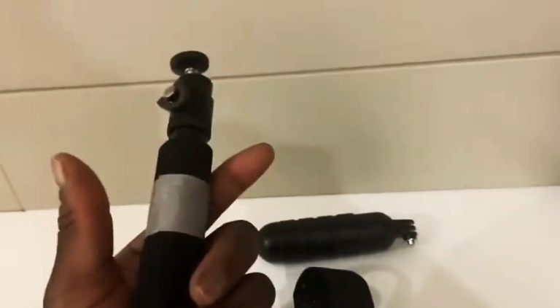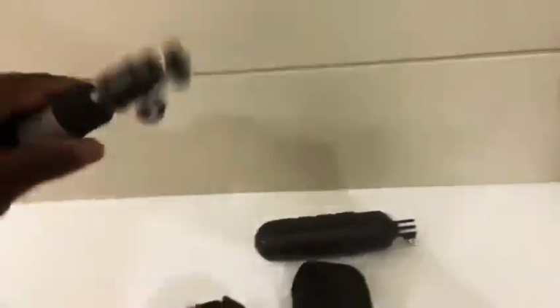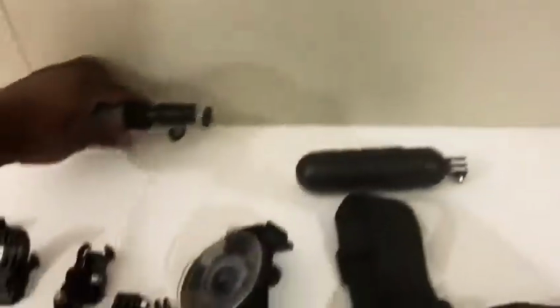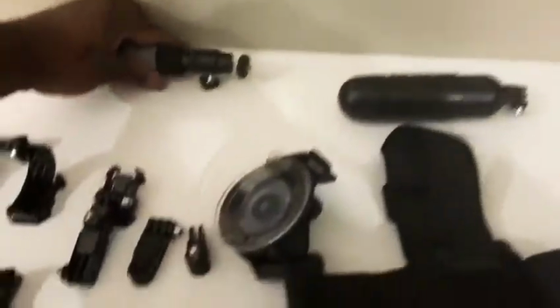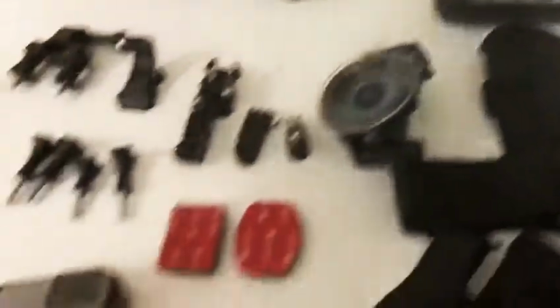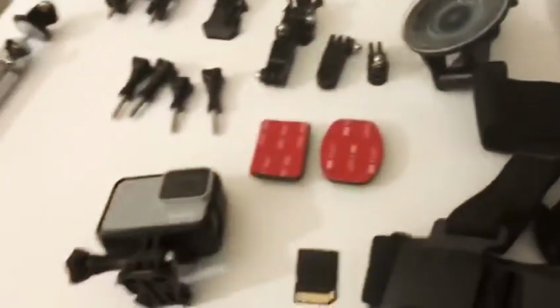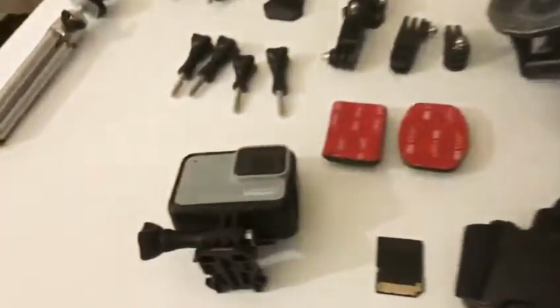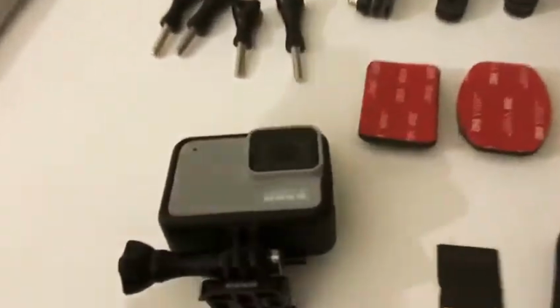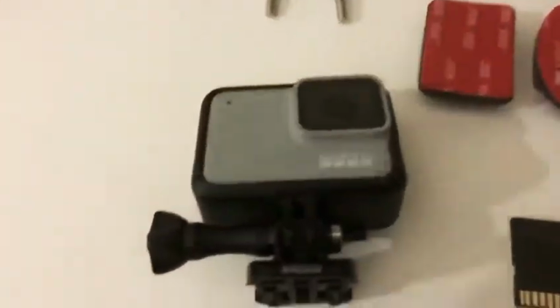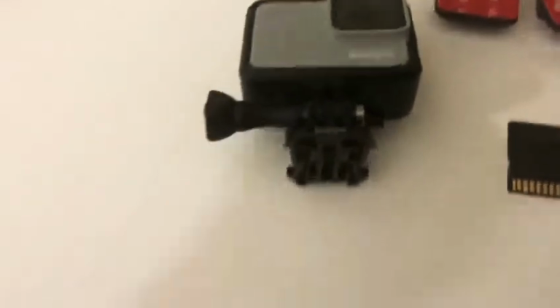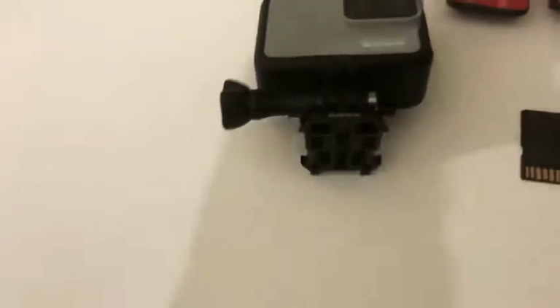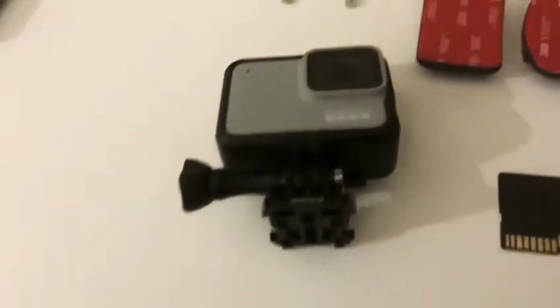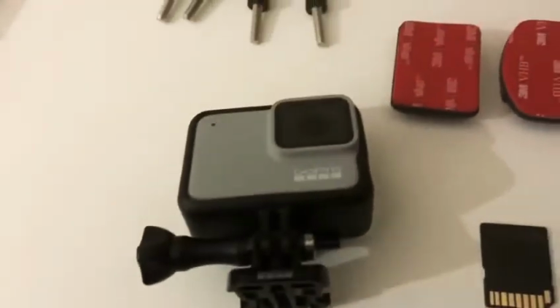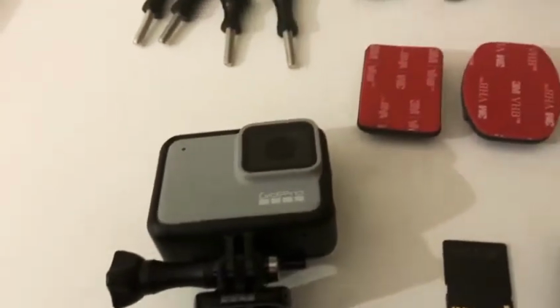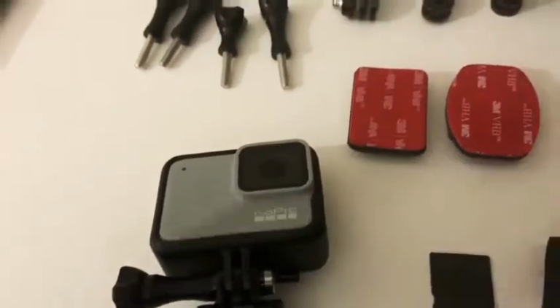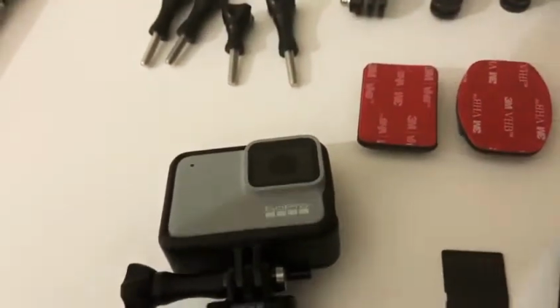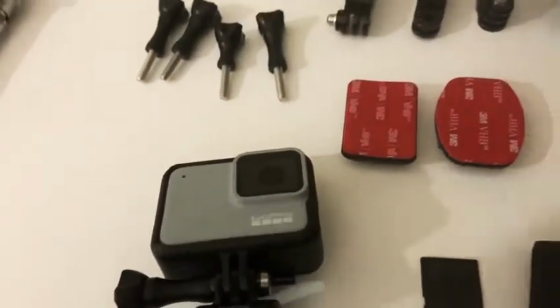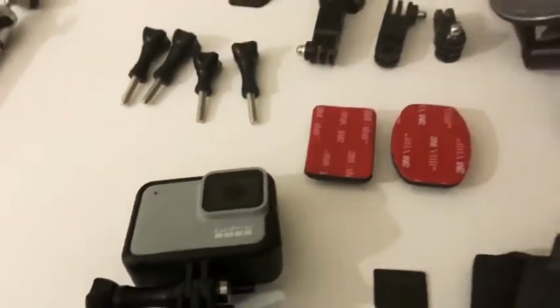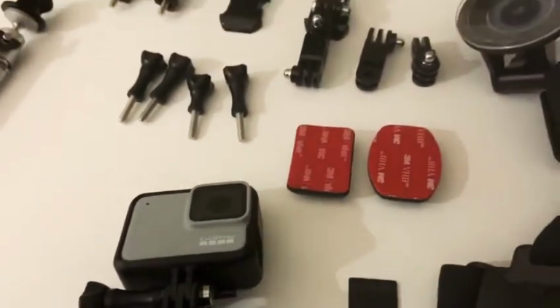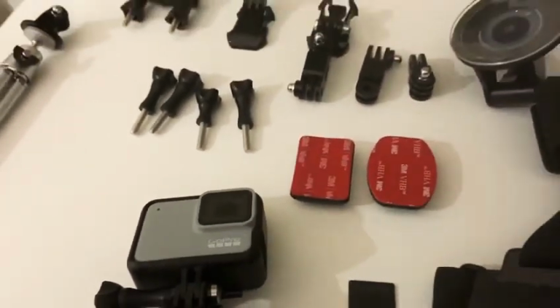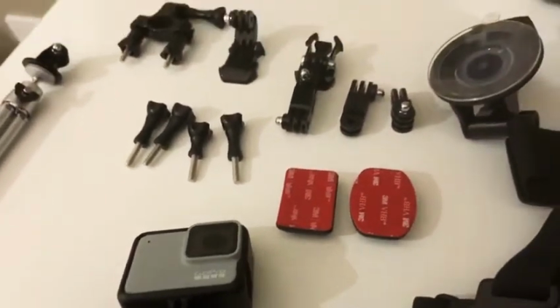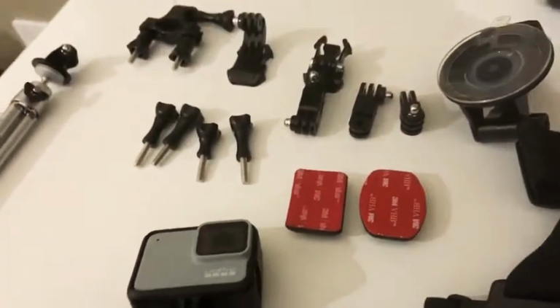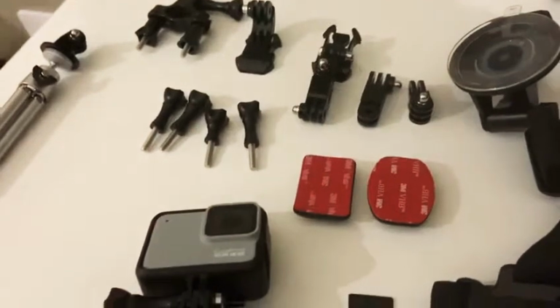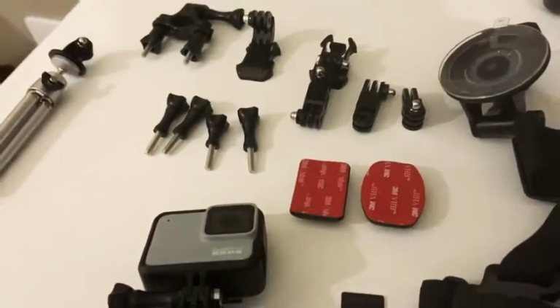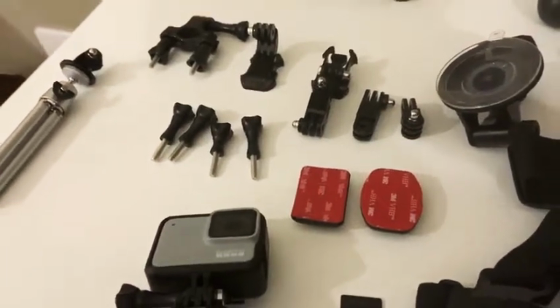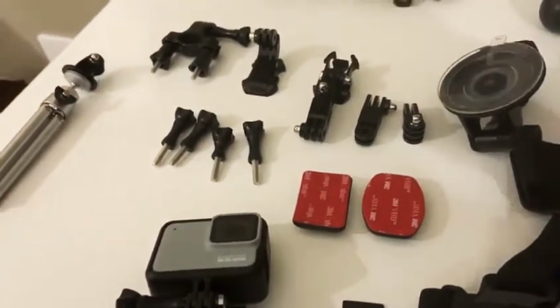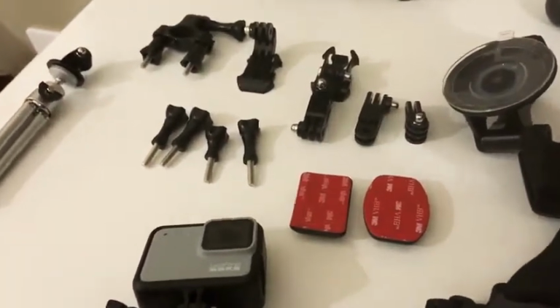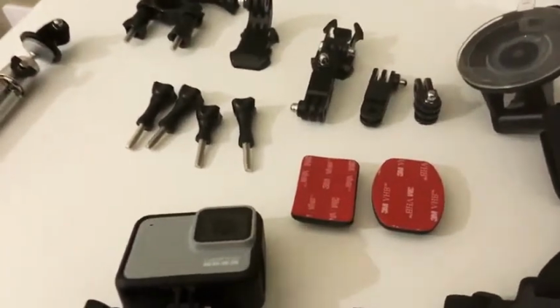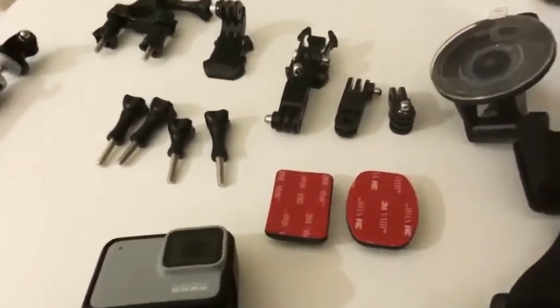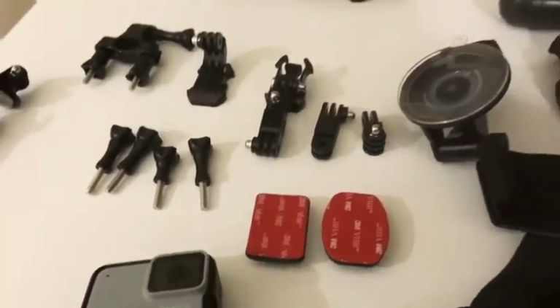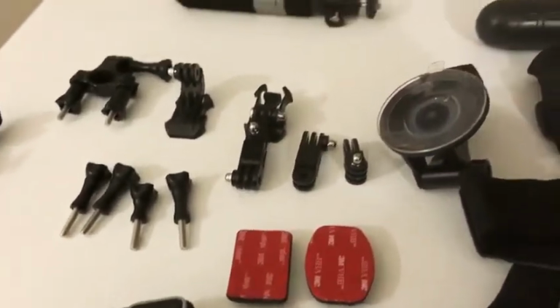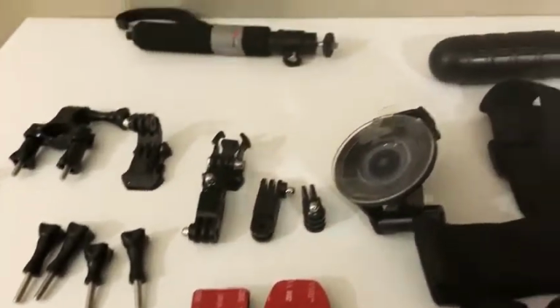You can take selfie videos or selfie pictures because these GoPros have multi-functions — you can take pictures as well as do videos in slow motion. Obviously it depends what spec of the GoPro 7 you've got. We'll be getting the GoPro 7 Black pretty soon.